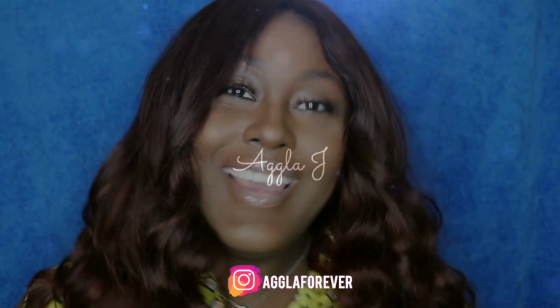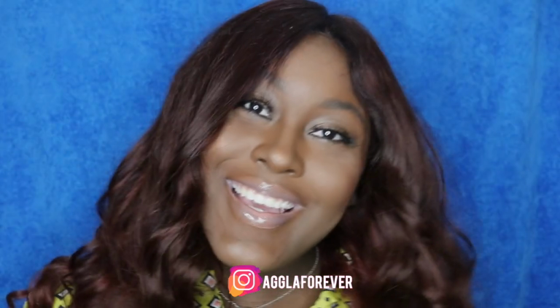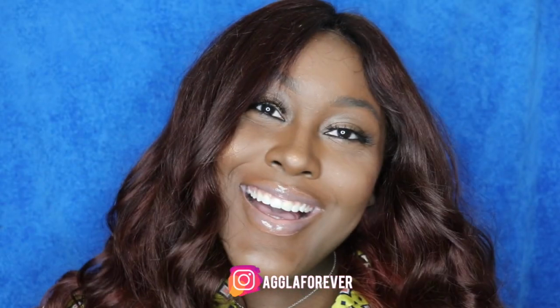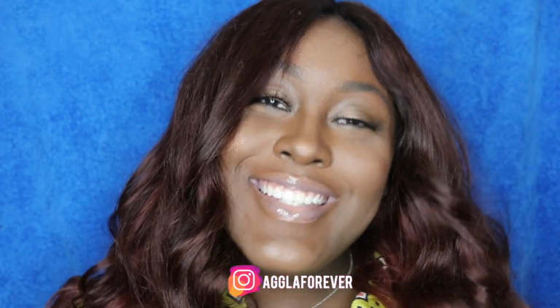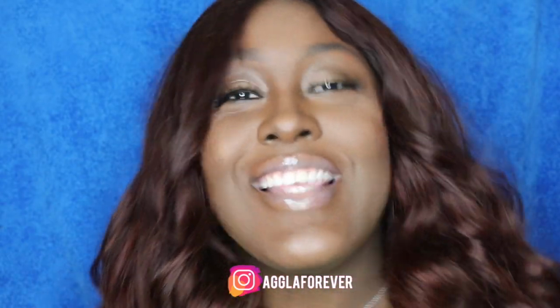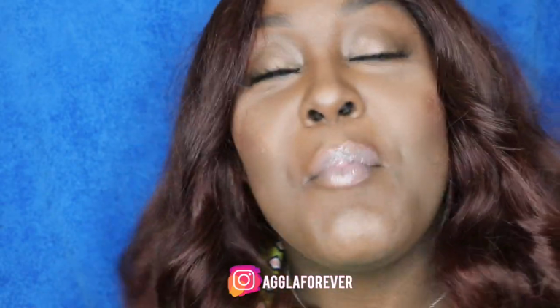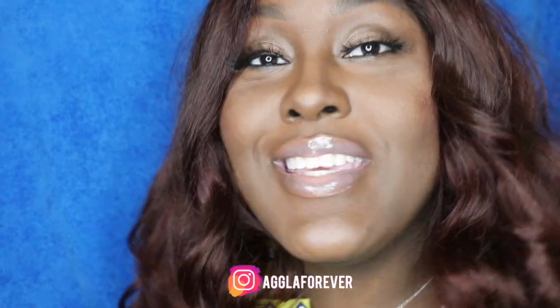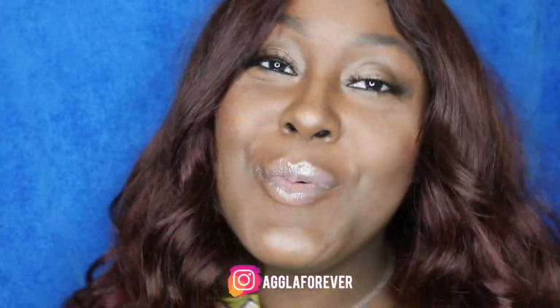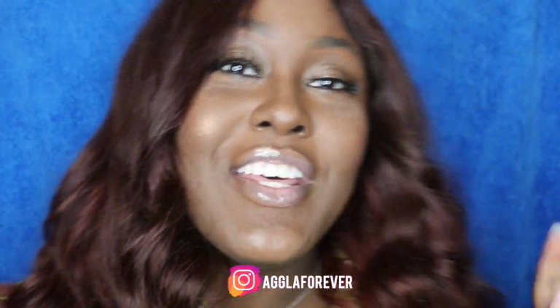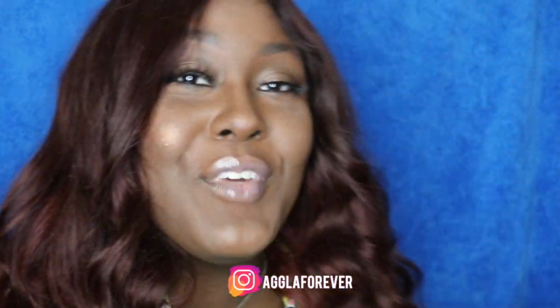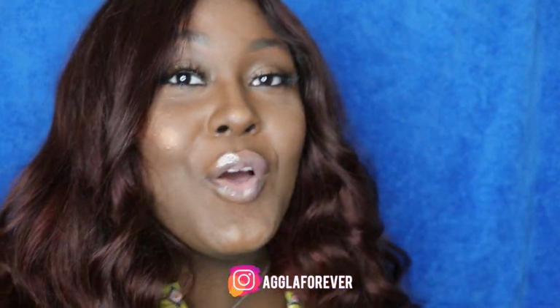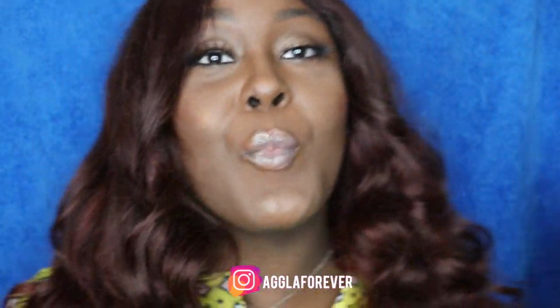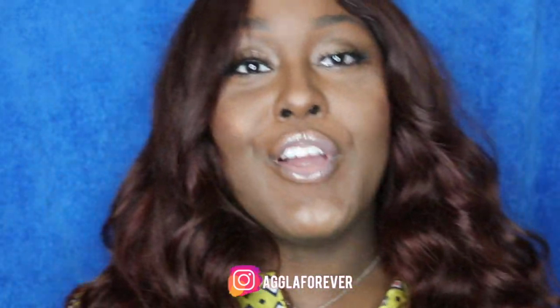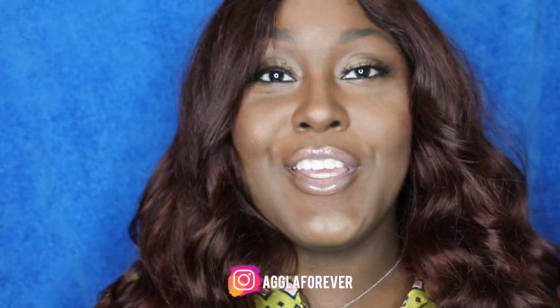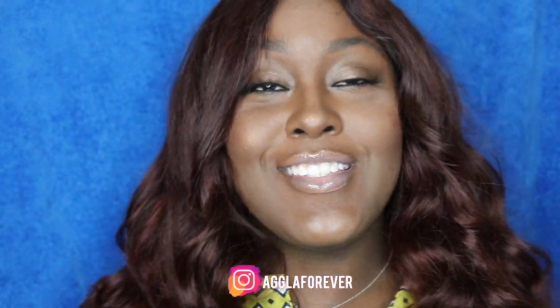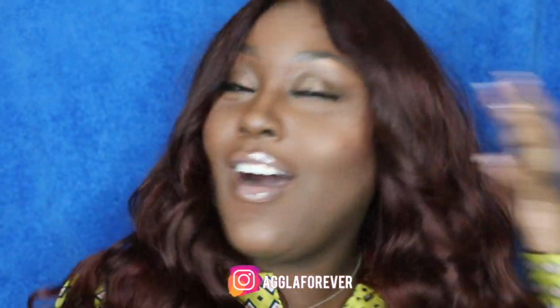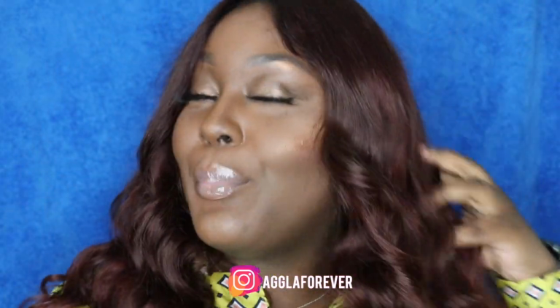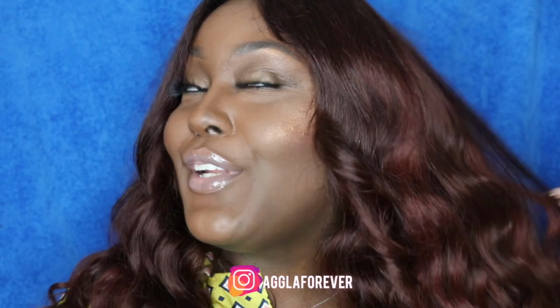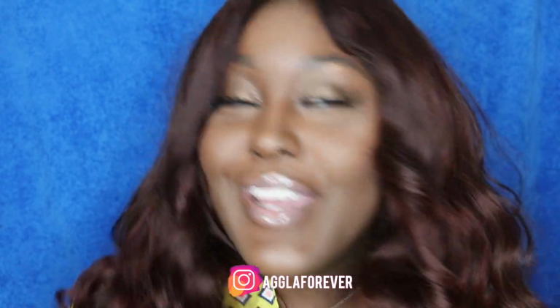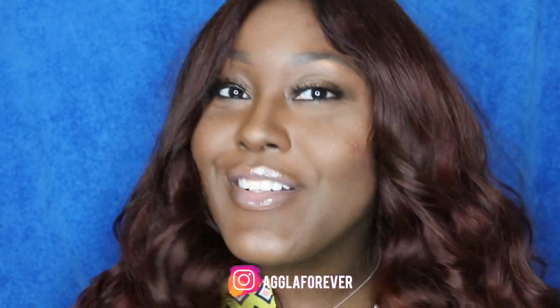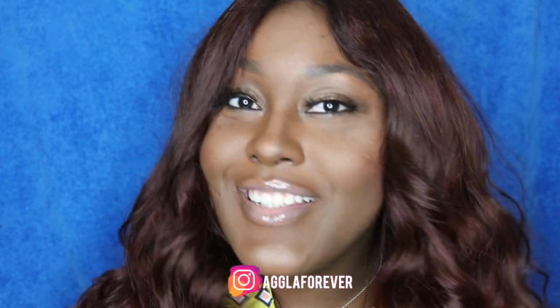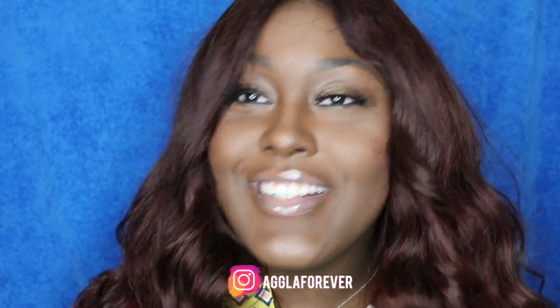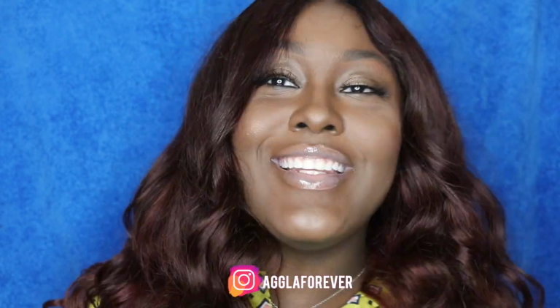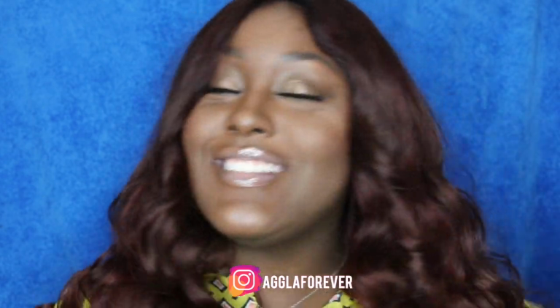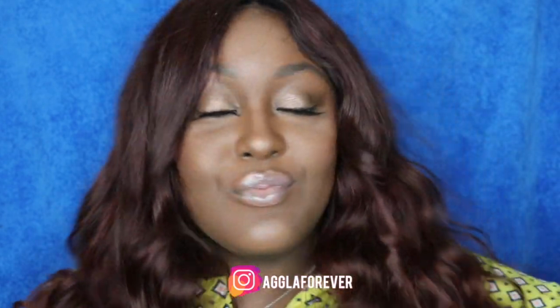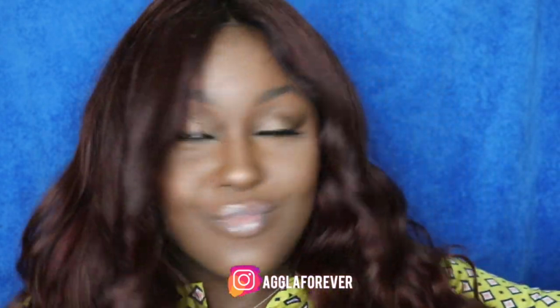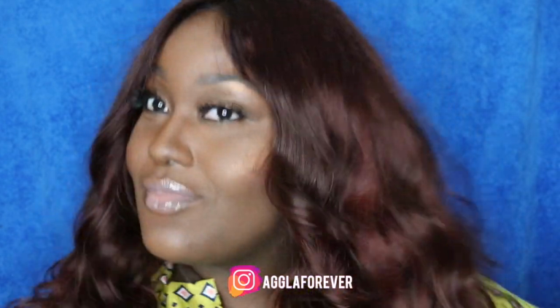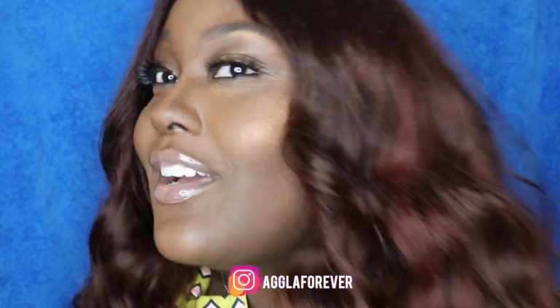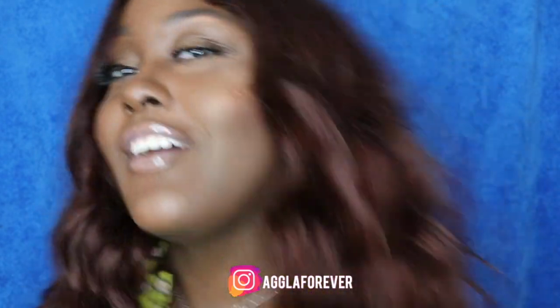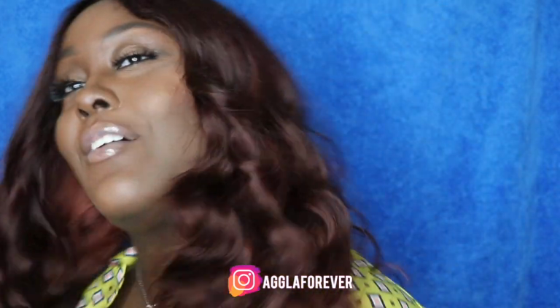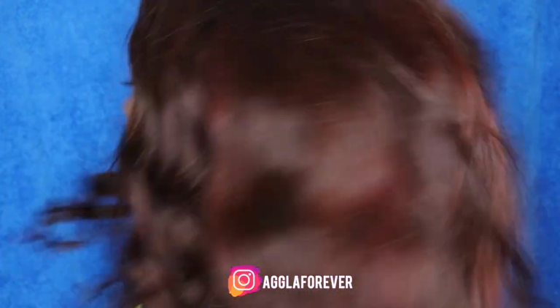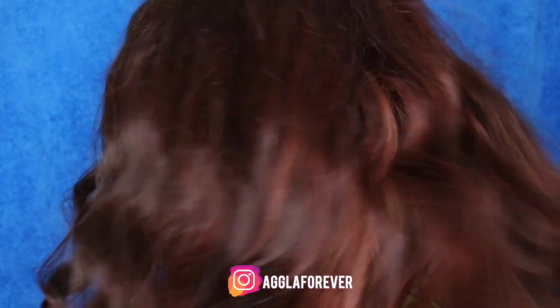Hey guys, I'm back again with another video regarding this auburn hair color. Are y'all feeling it?